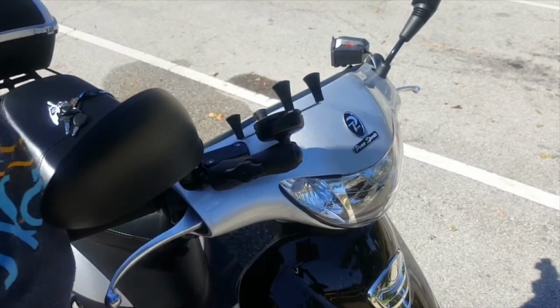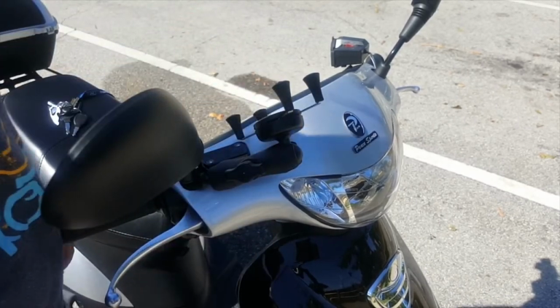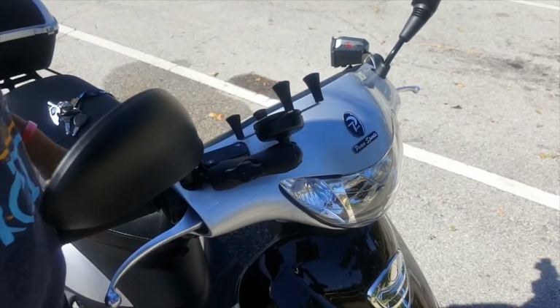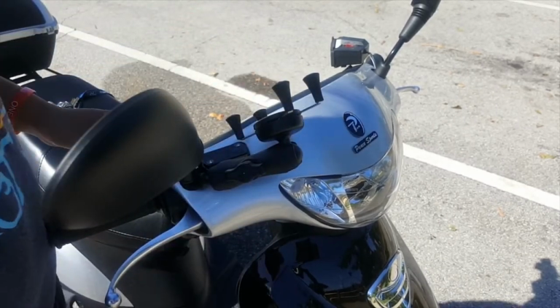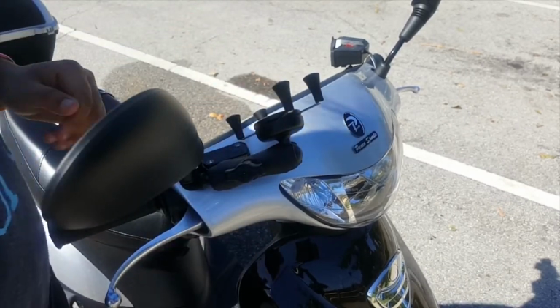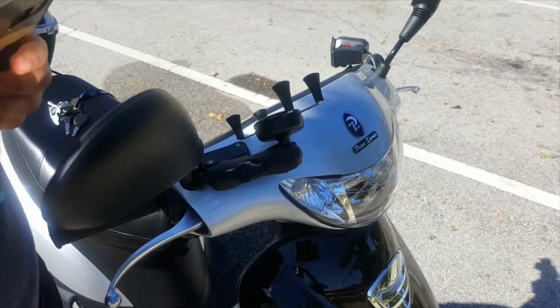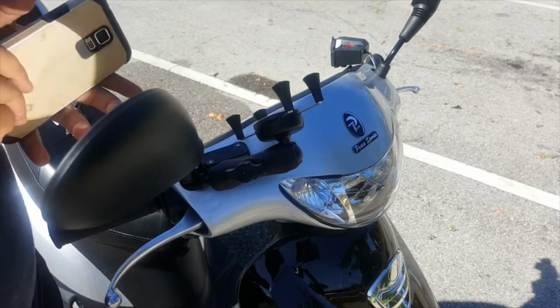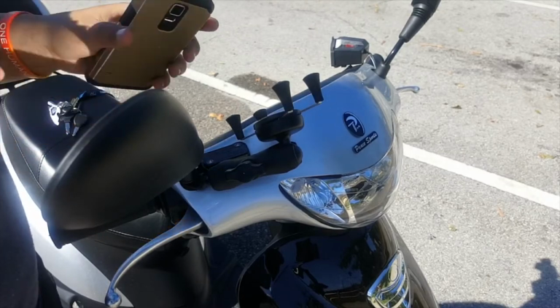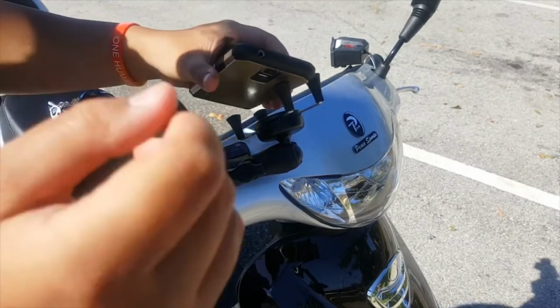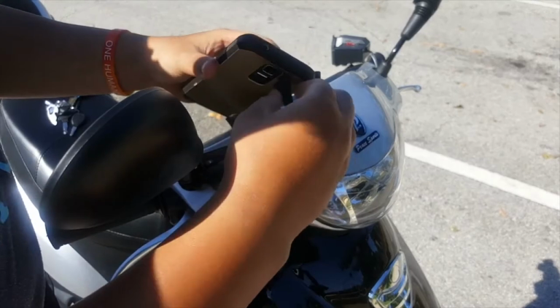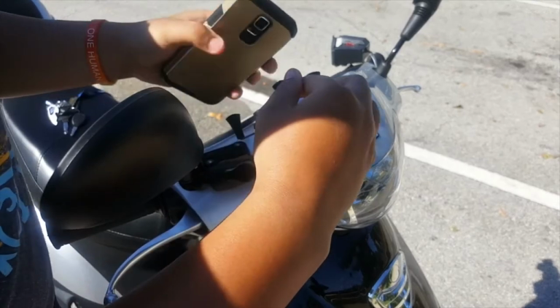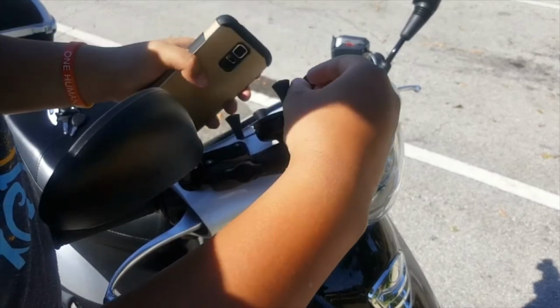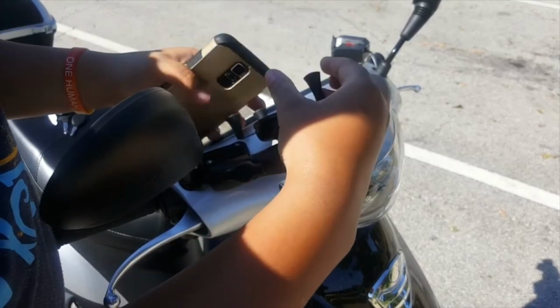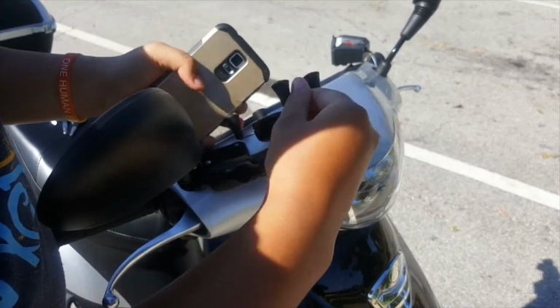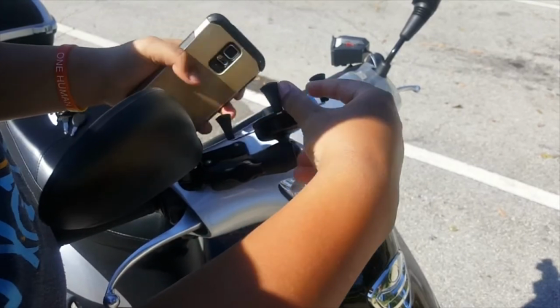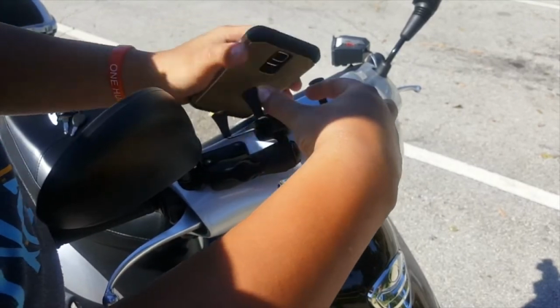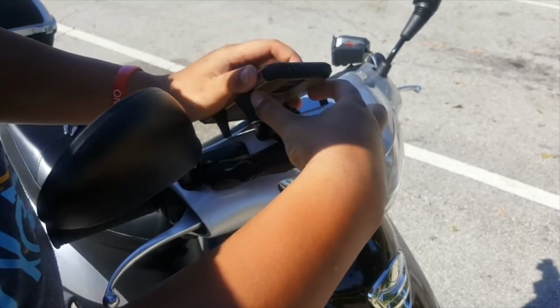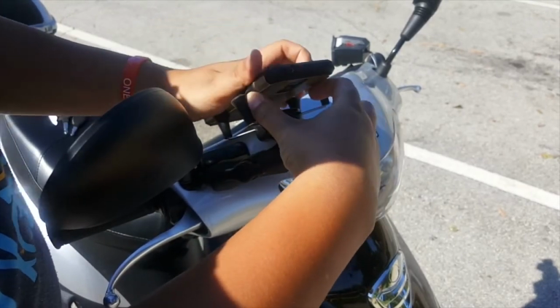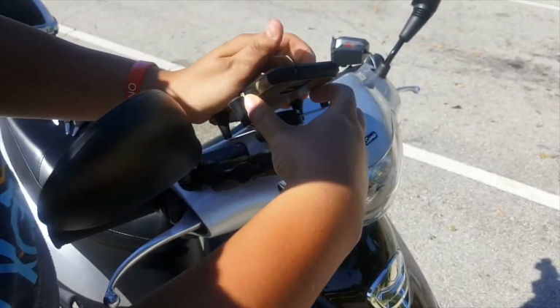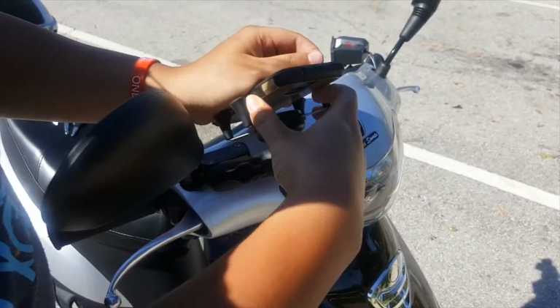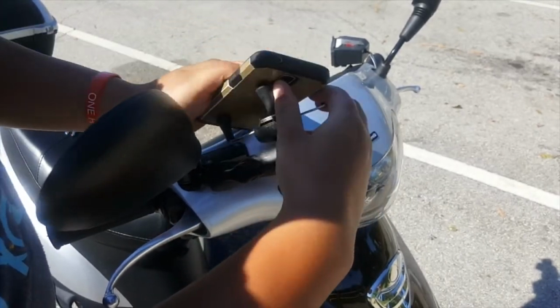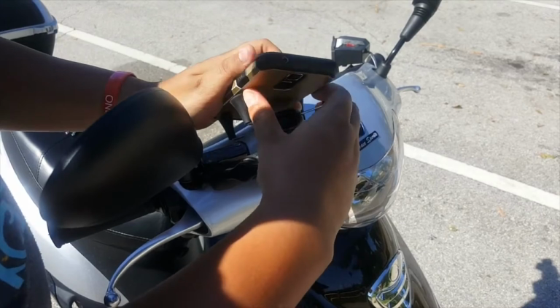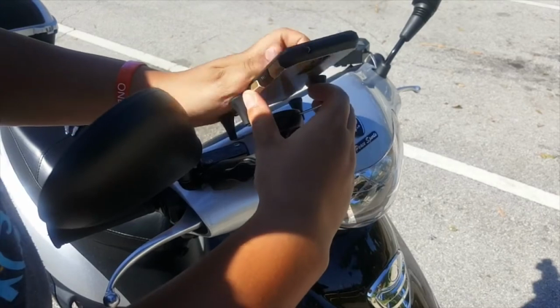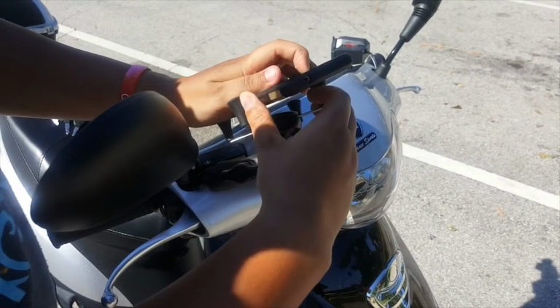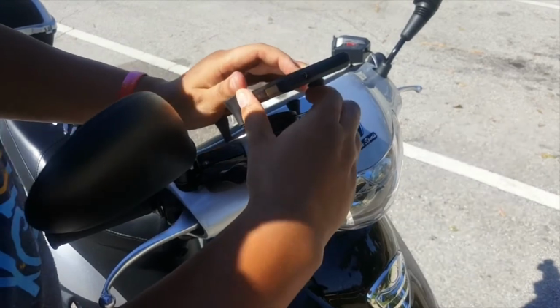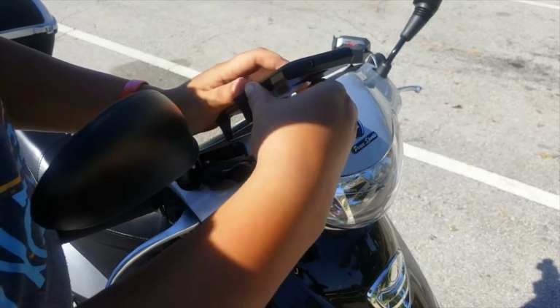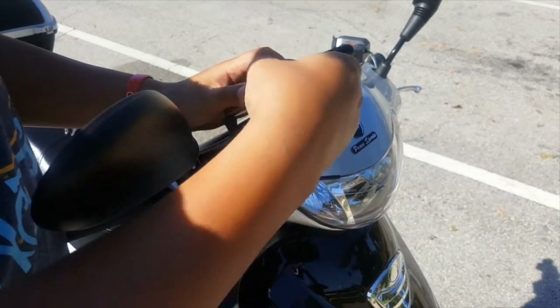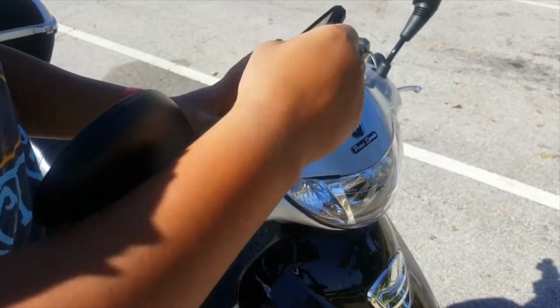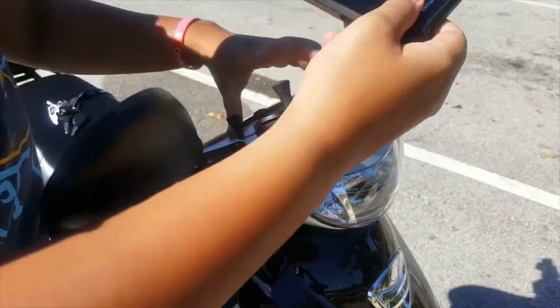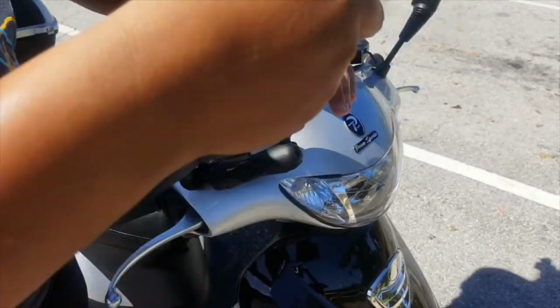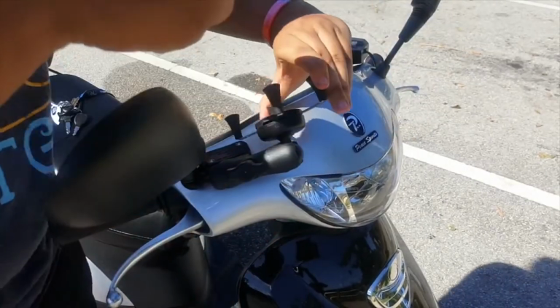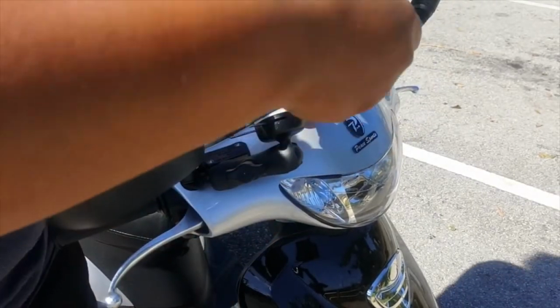Particularly for my scooter — you can put the RAM mount wherever you like, but on a scooter there really aren't many places you can put it, because I have tried many of the mounts.